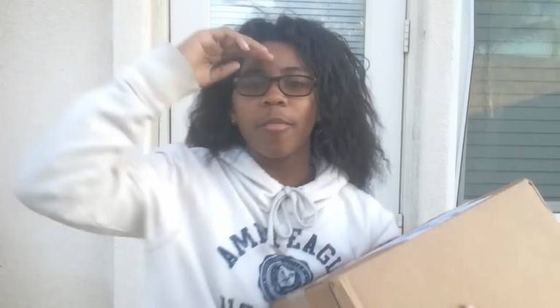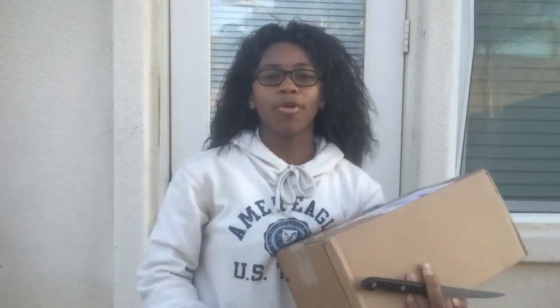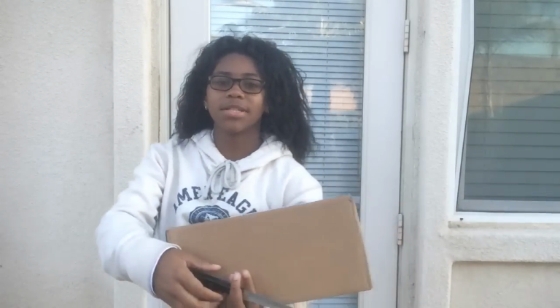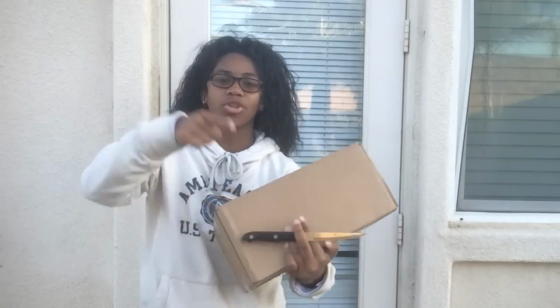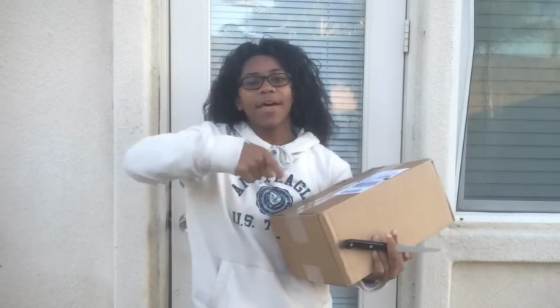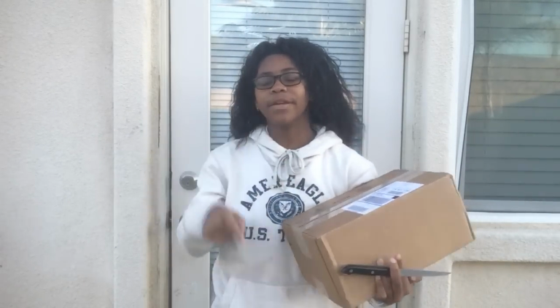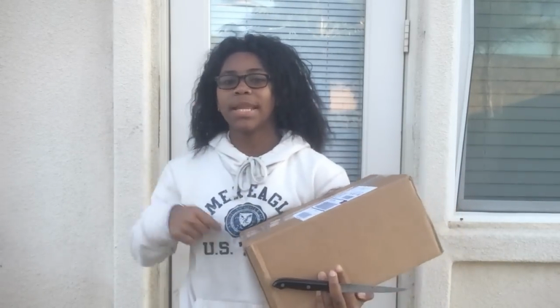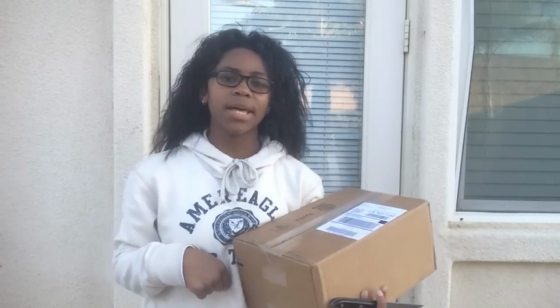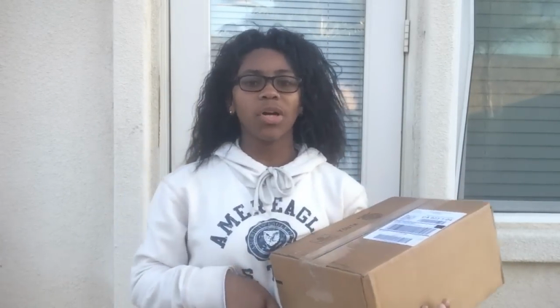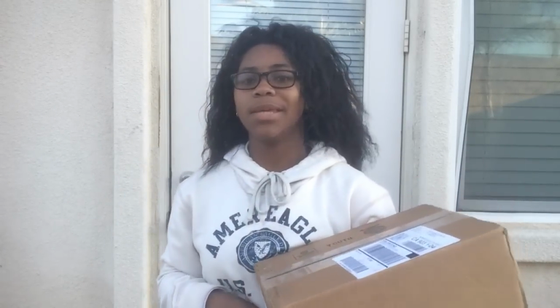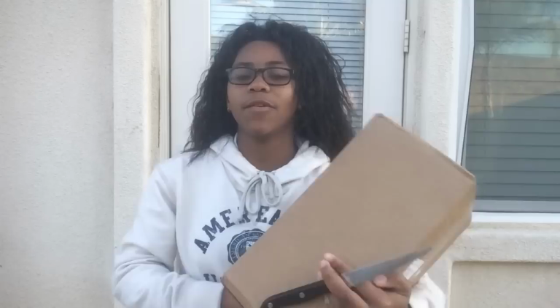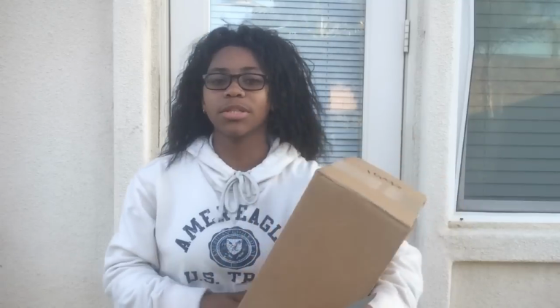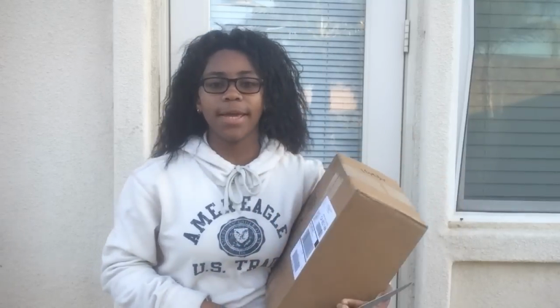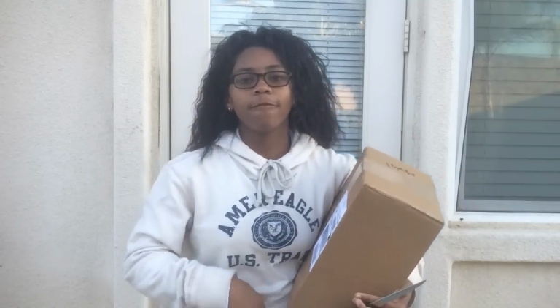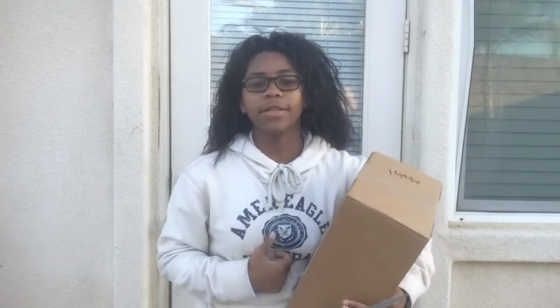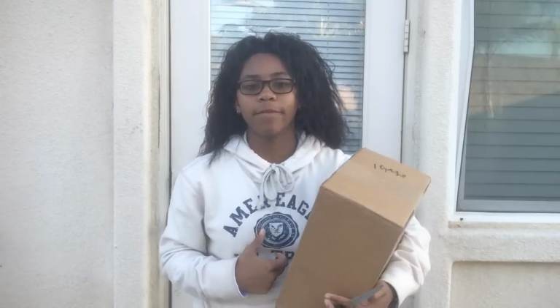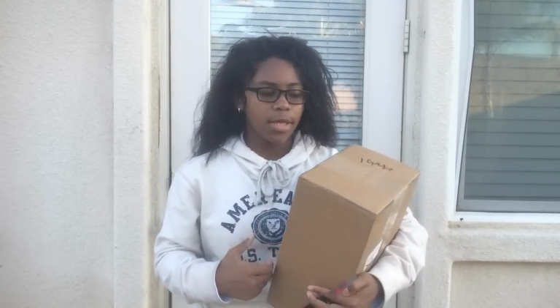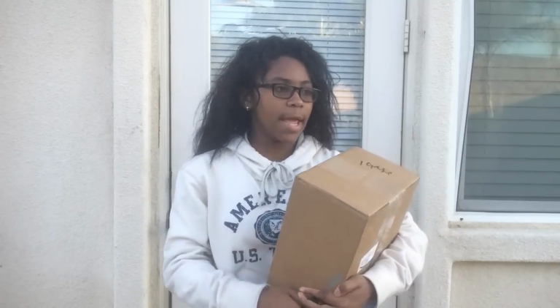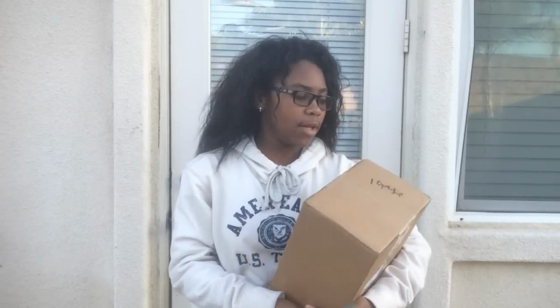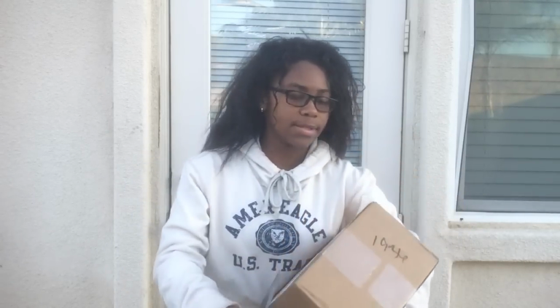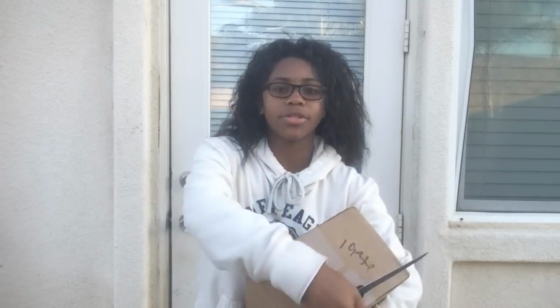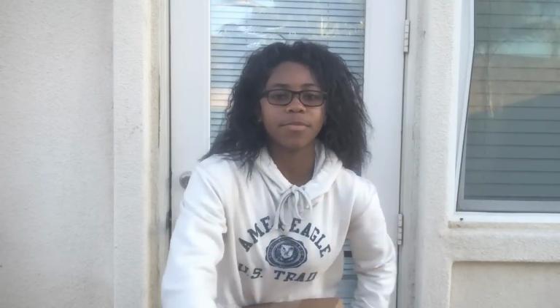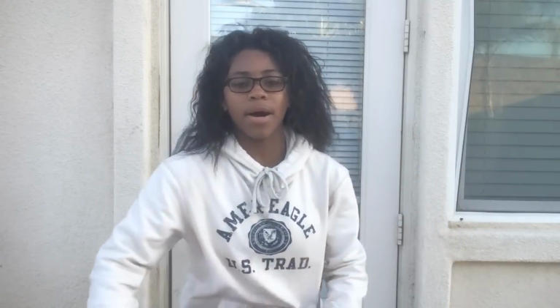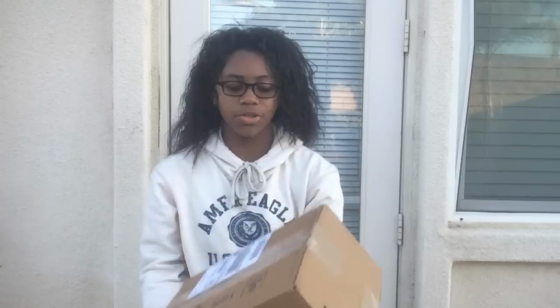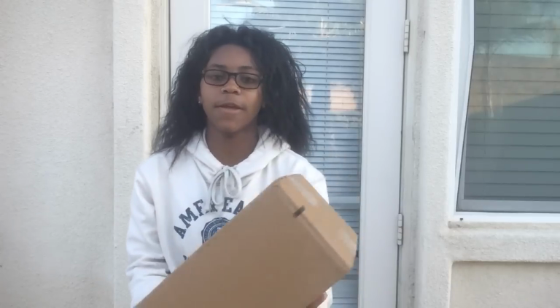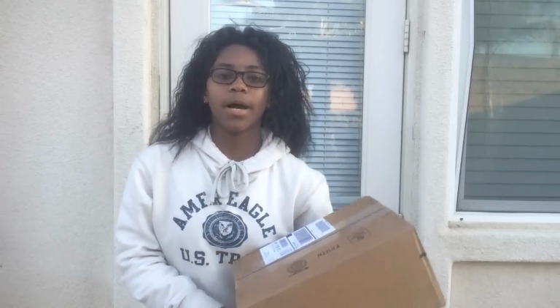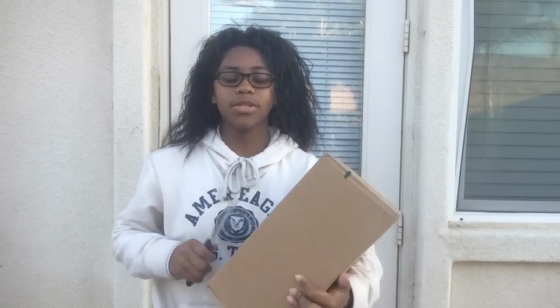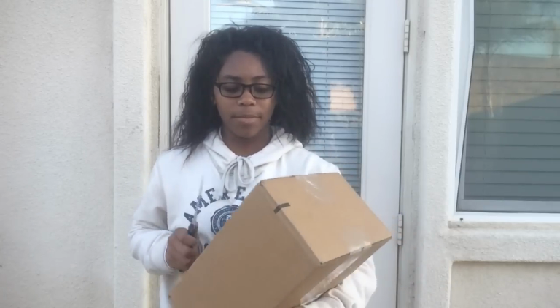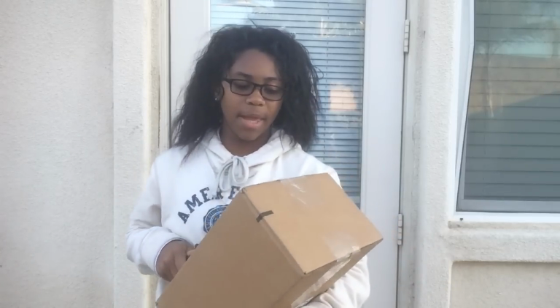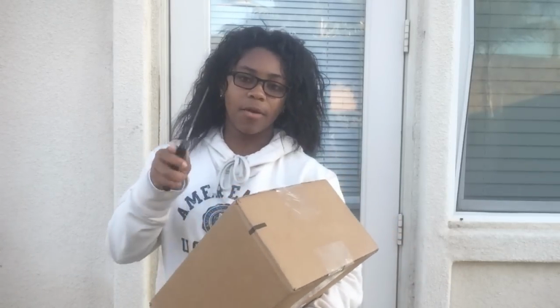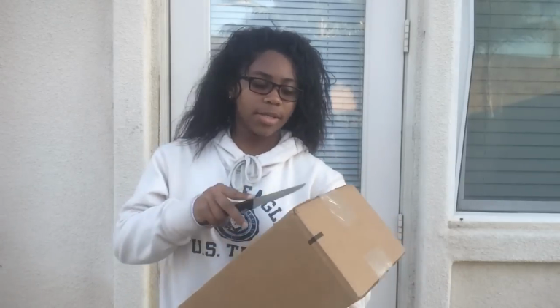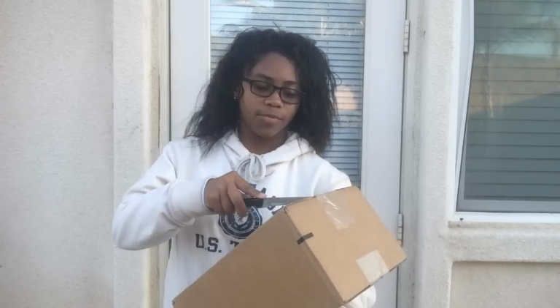Hey everybody, I'm your girl Mrs. Jacques and I bring you guys another video. Today I decided to go outside because it was a lovely day for a lovely video. Today's video is another sneaker unboxing — these are from East Bay and I want you guys to guess right now what the shoe is.